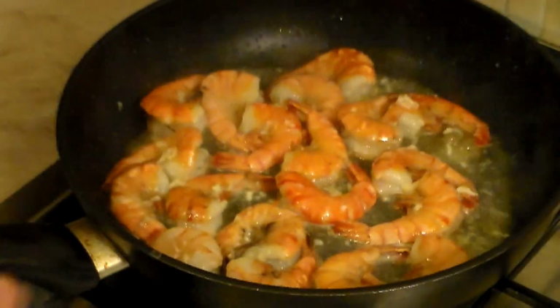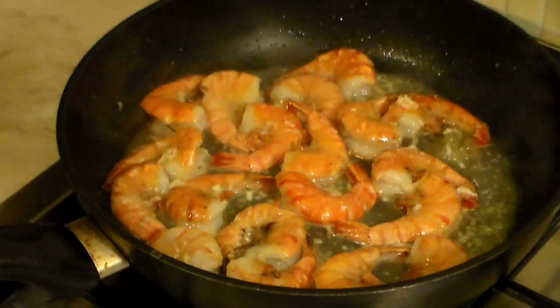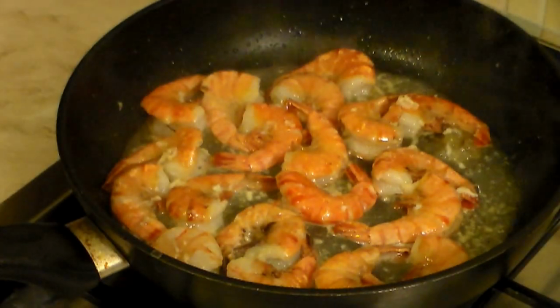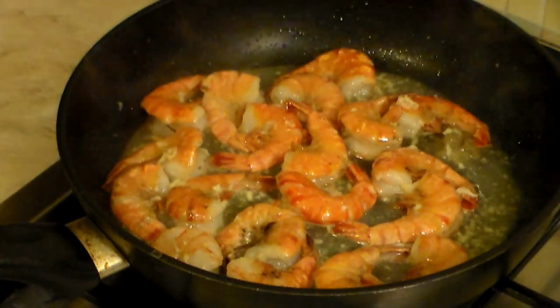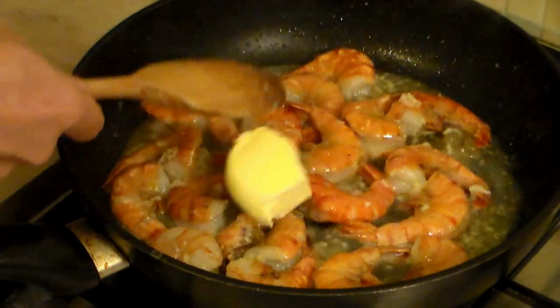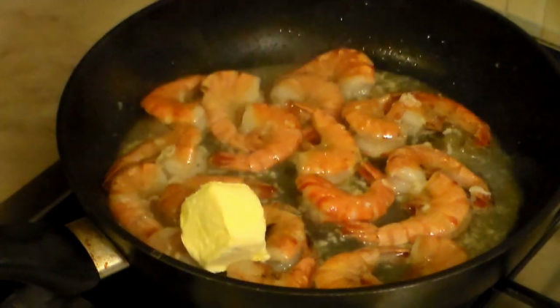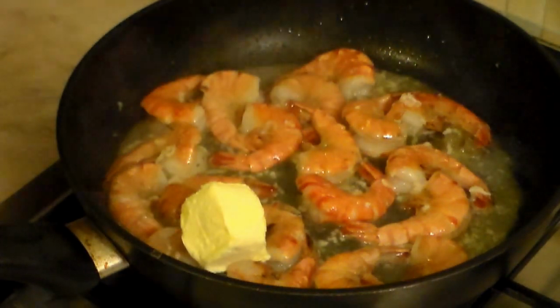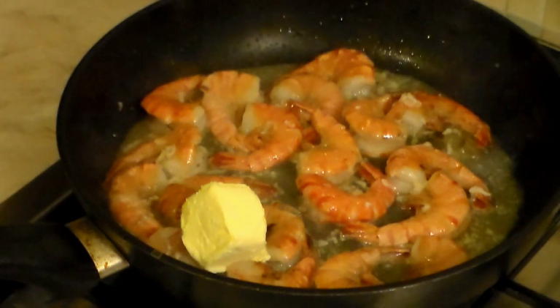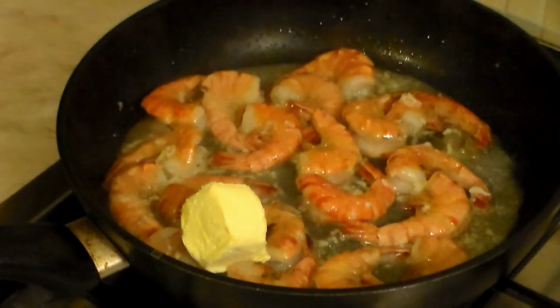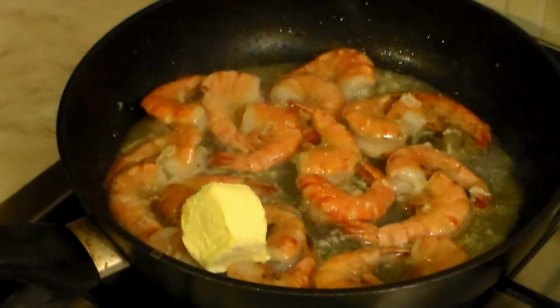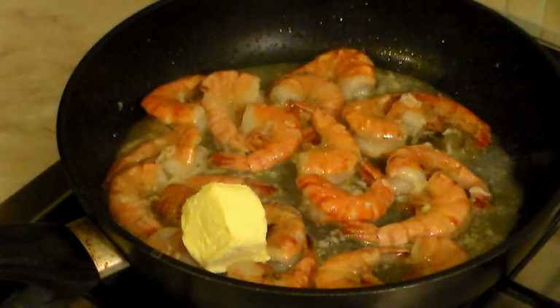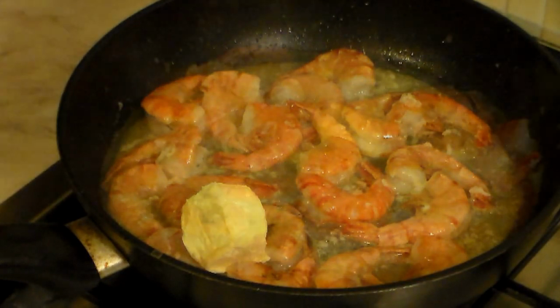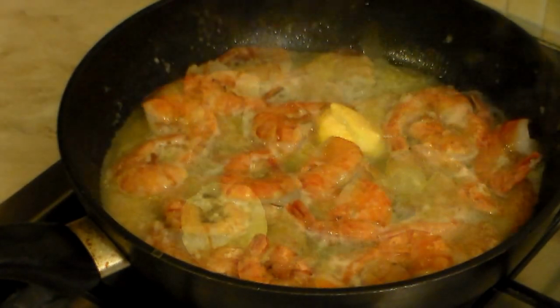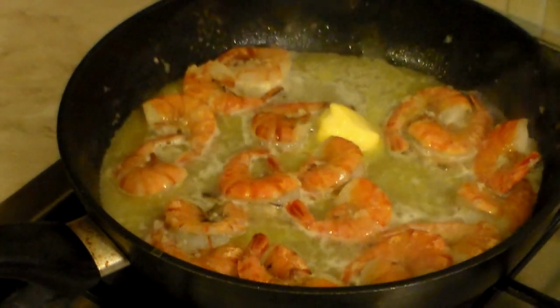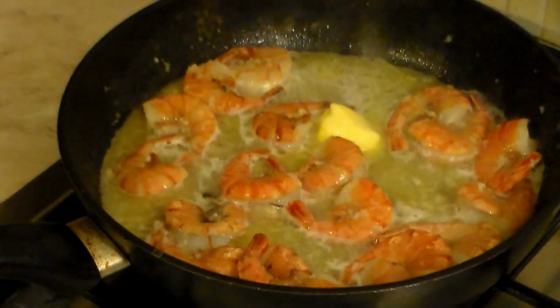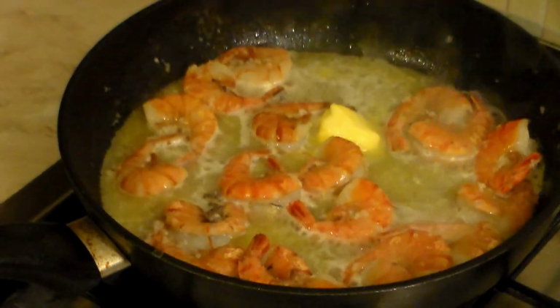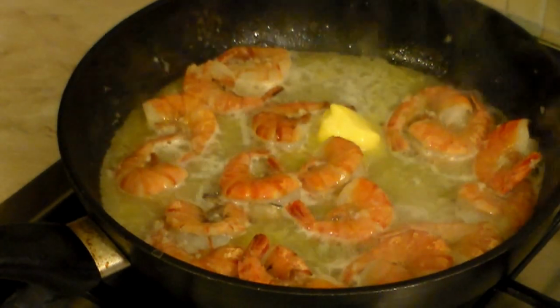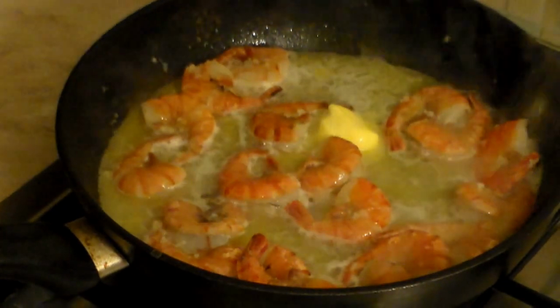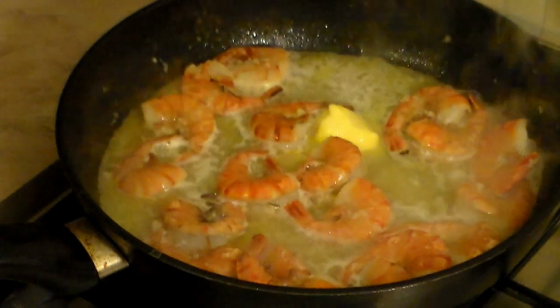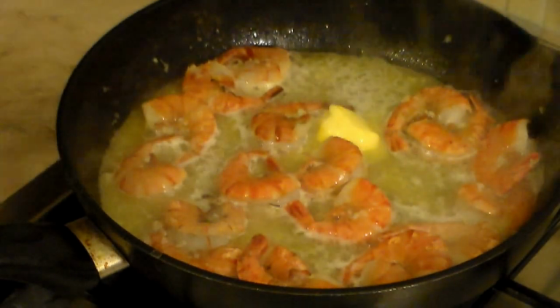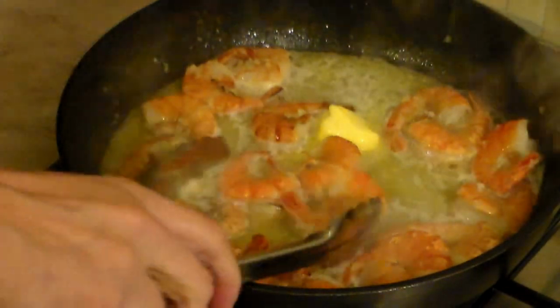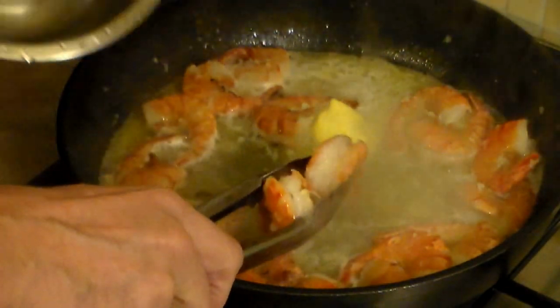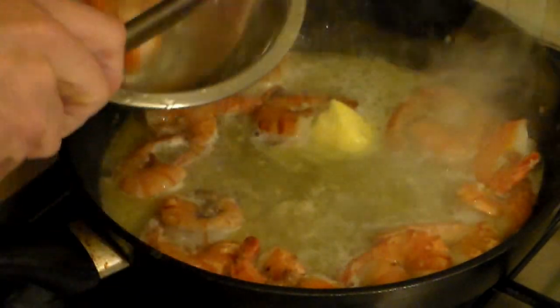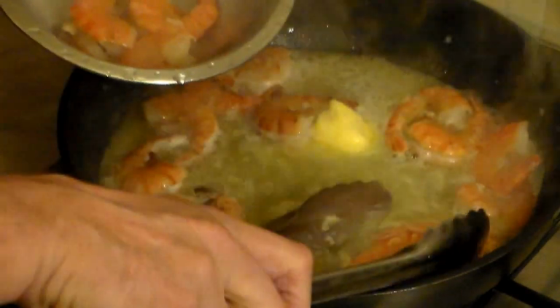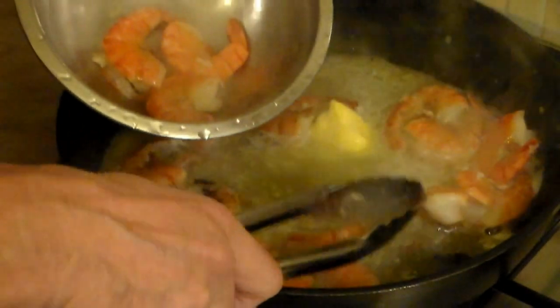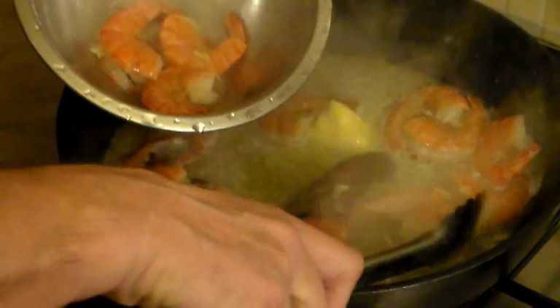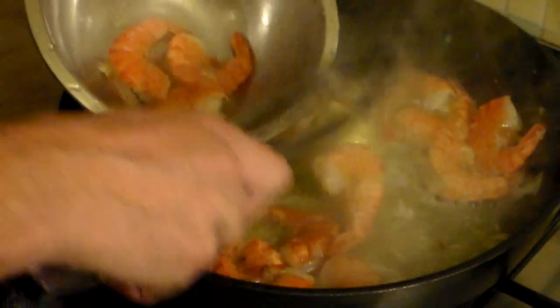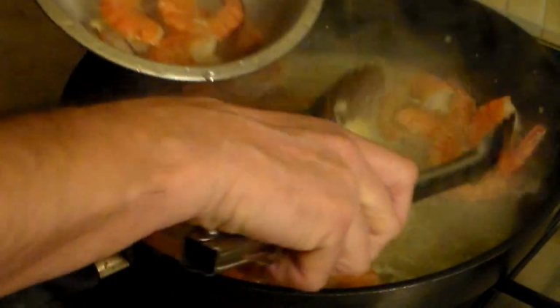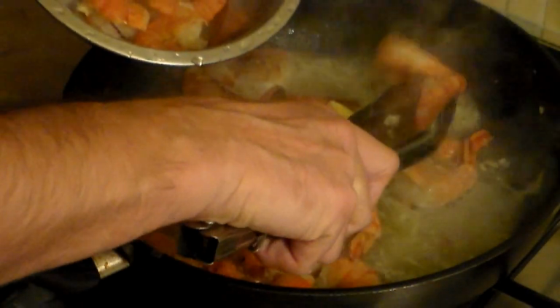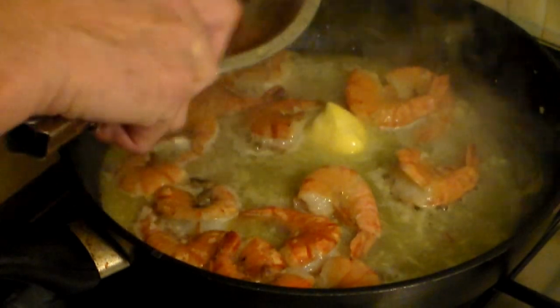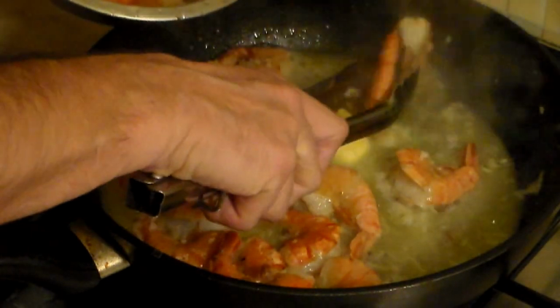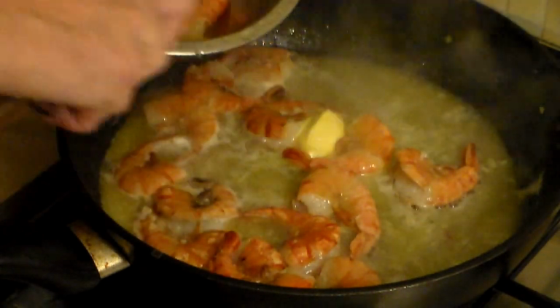And now here it comes — I want you to add one third cup of salted butter. Now at this point it's very important to remove the shrimp into another container because I do not want to overcook the shrimp.